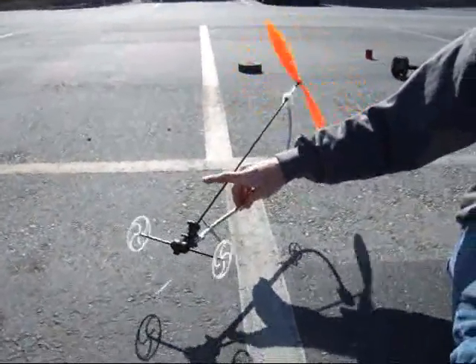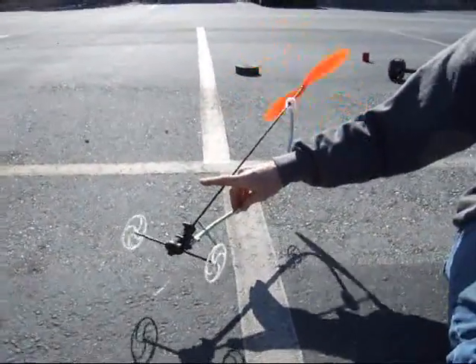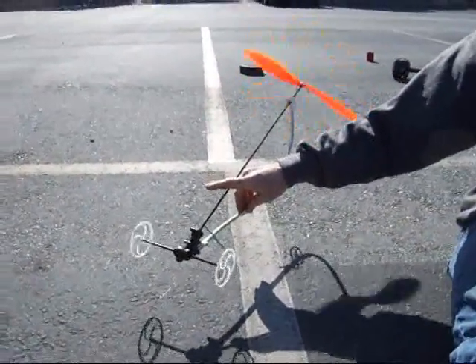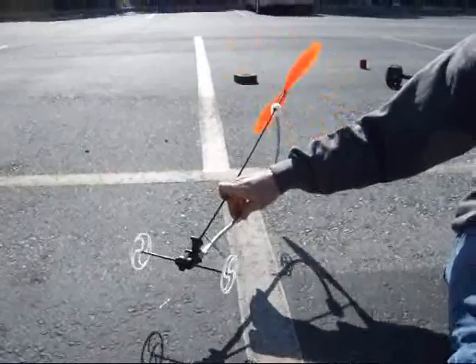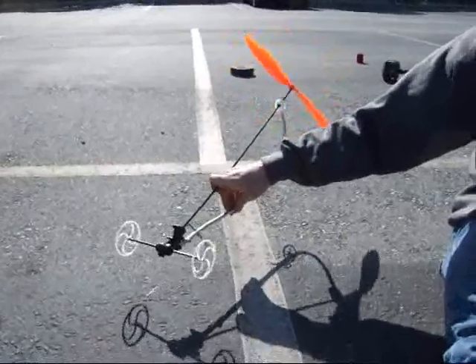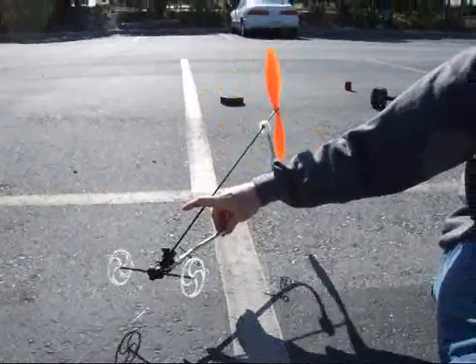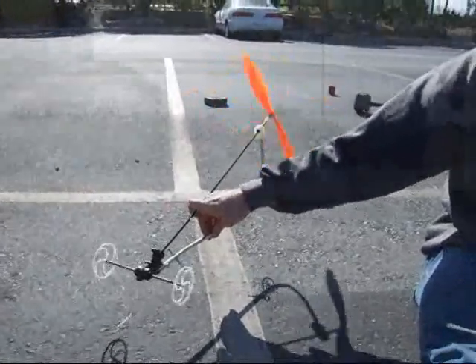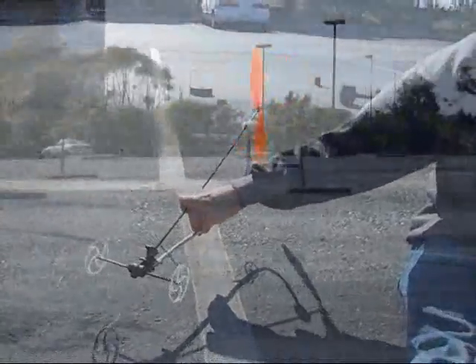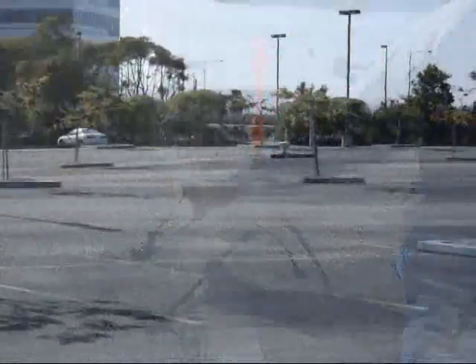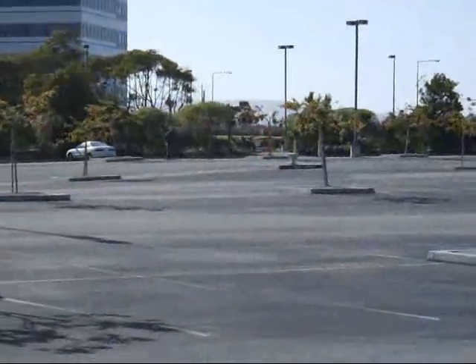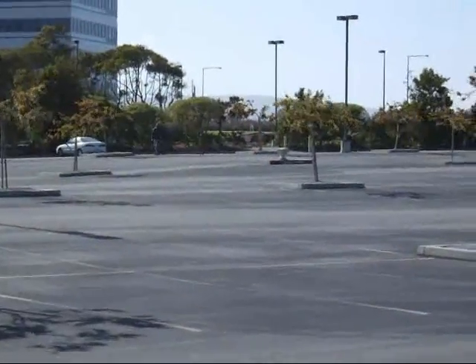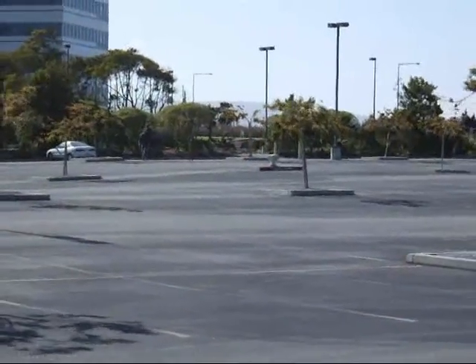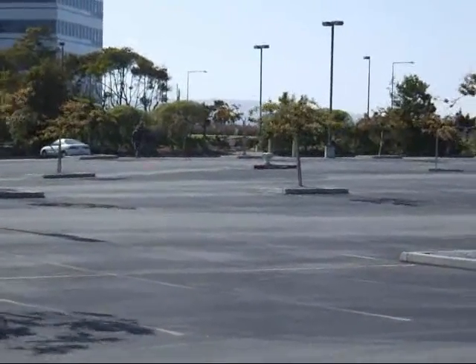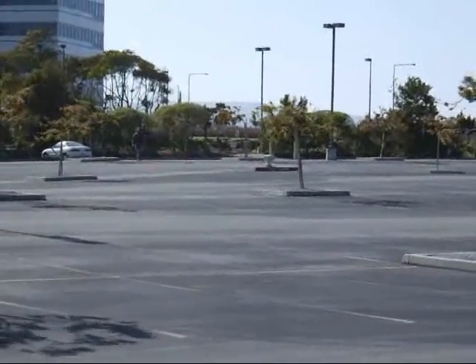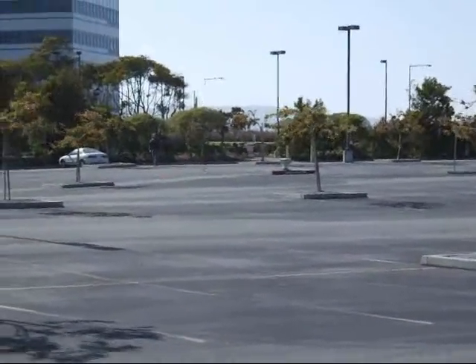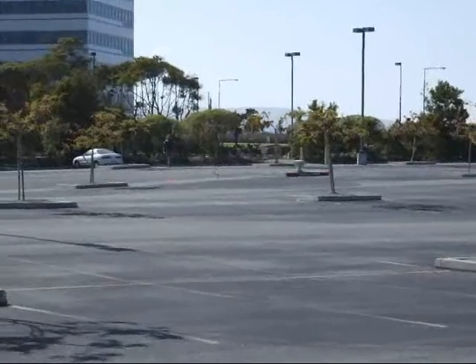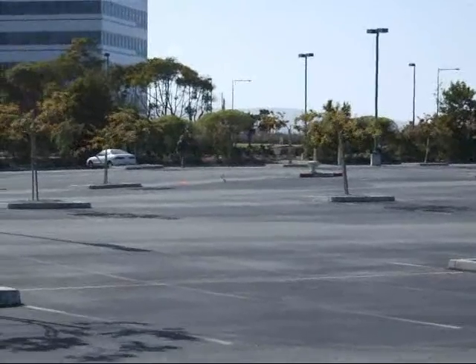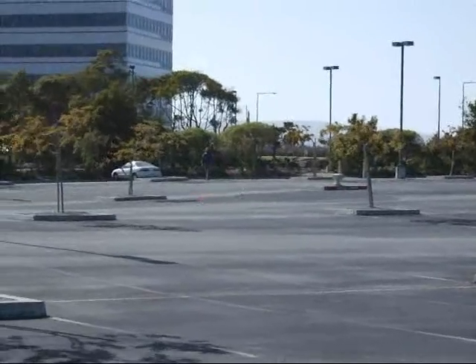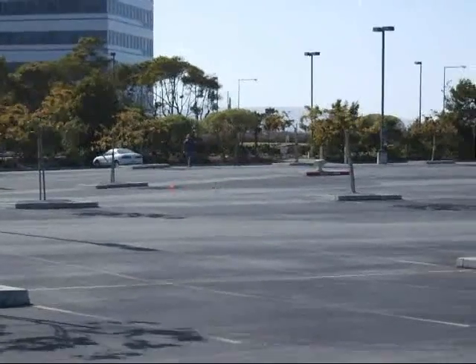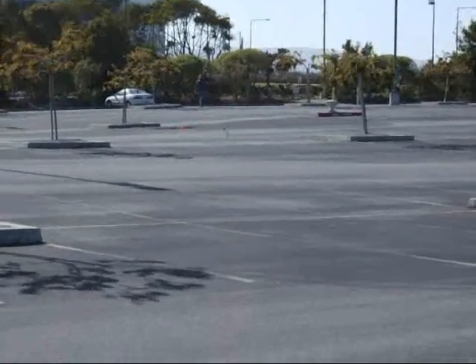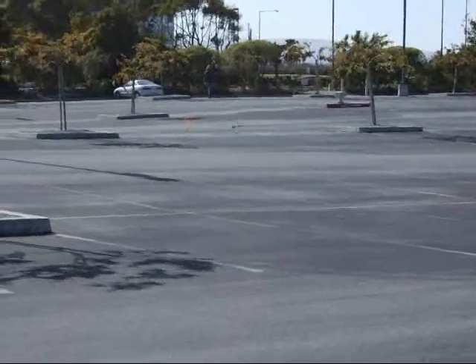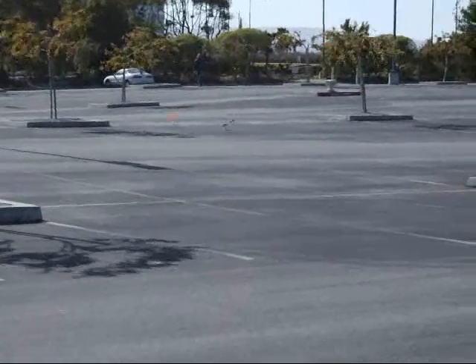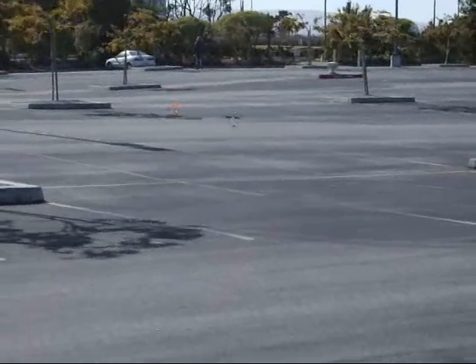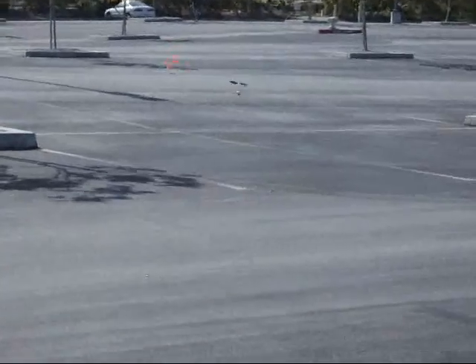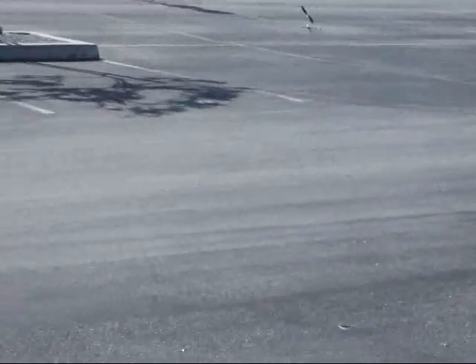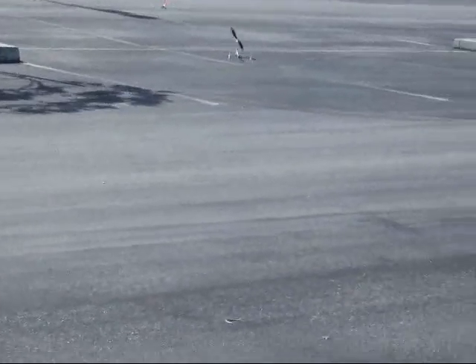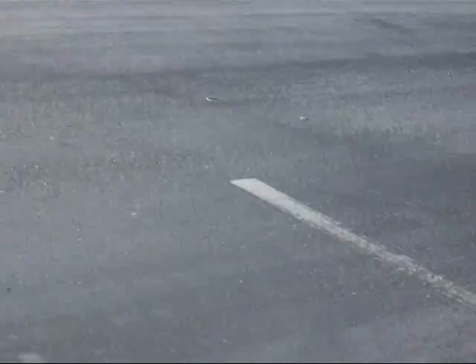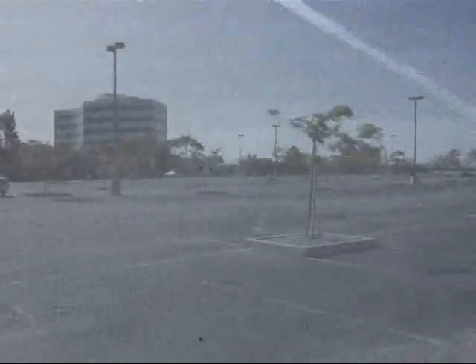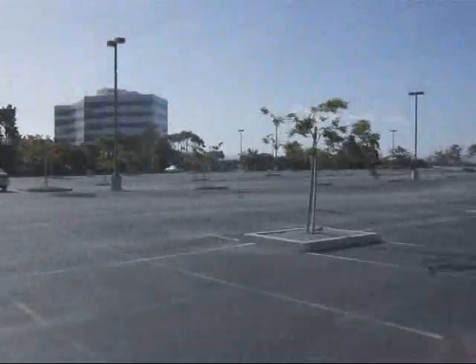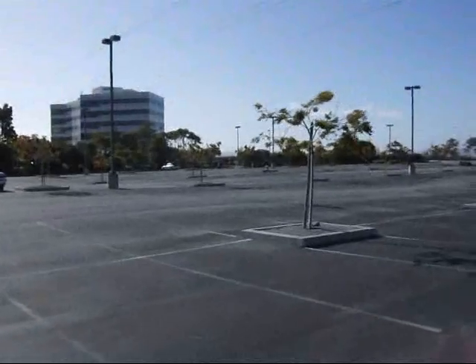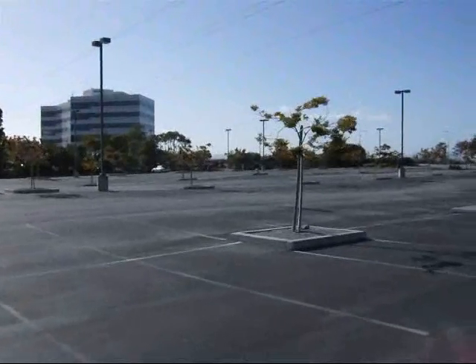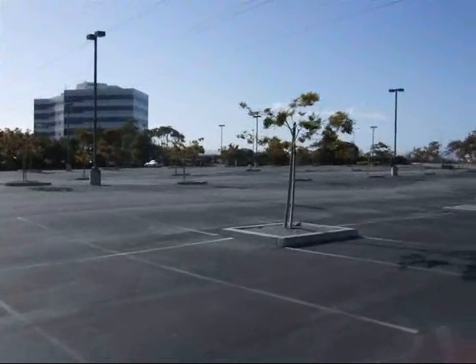We're going to race them one against another, and you can see they are guided by a fishing line. Hard to see them, but they're coming now. The orange one is in the lead — that's the turbine cart. The prop cart overtakes it, and I do some pretty poor filming.